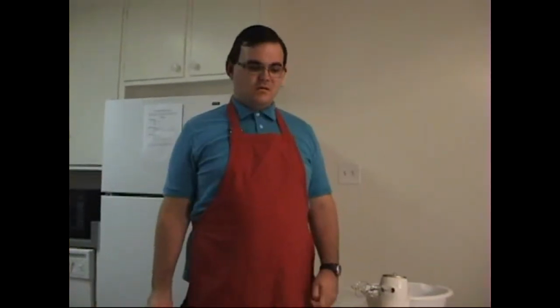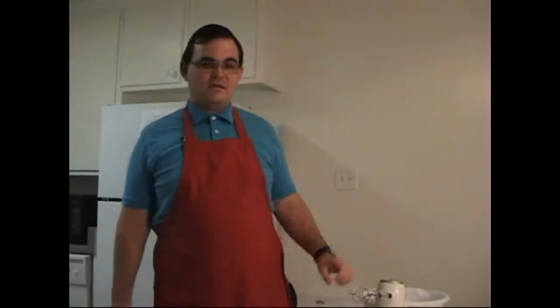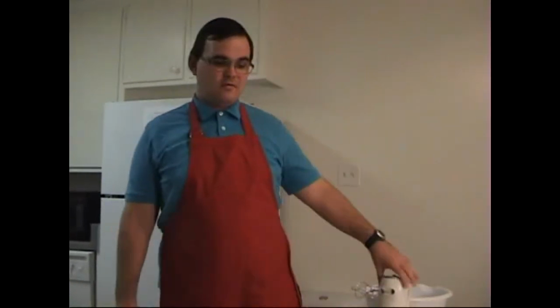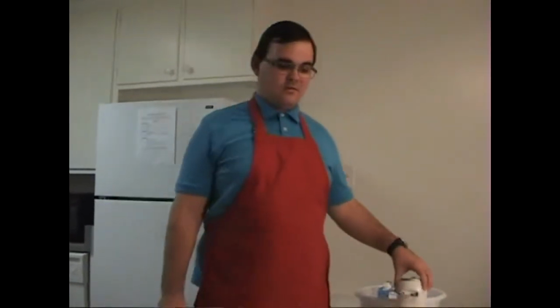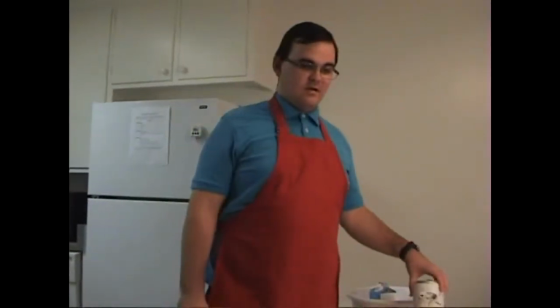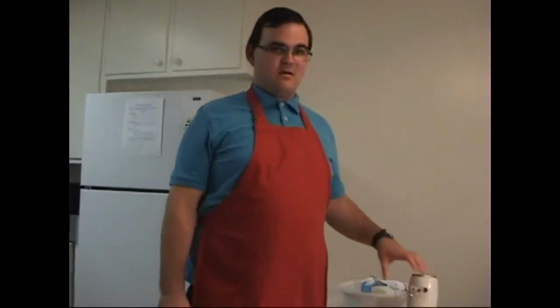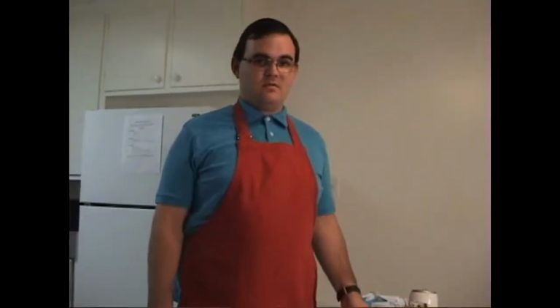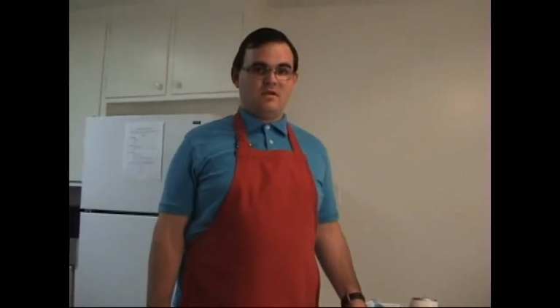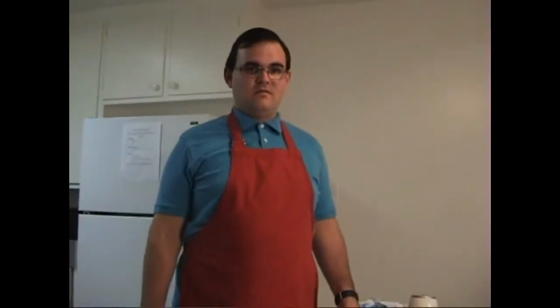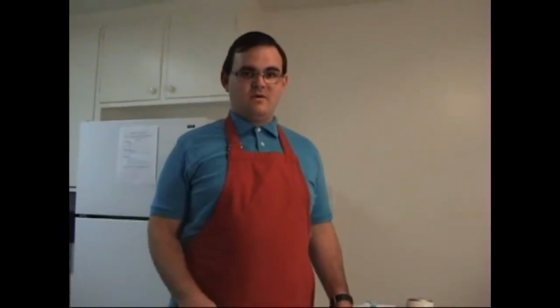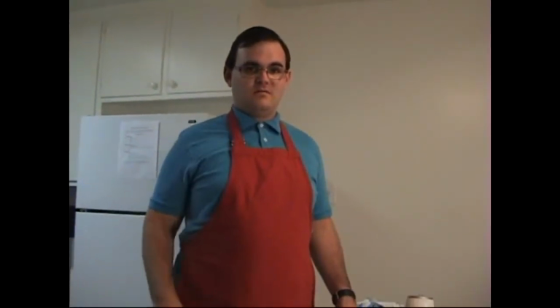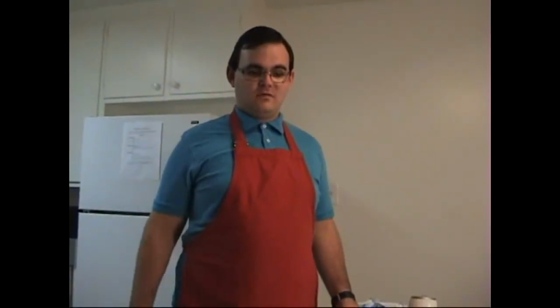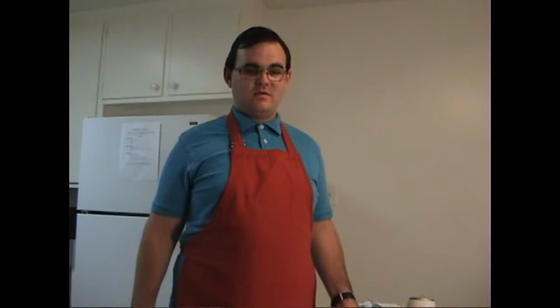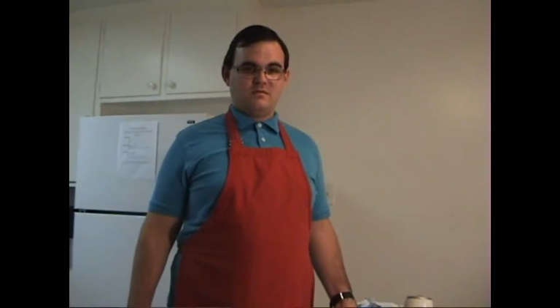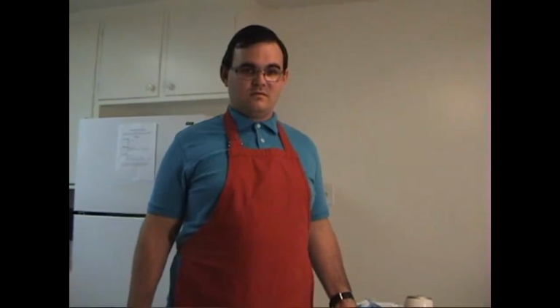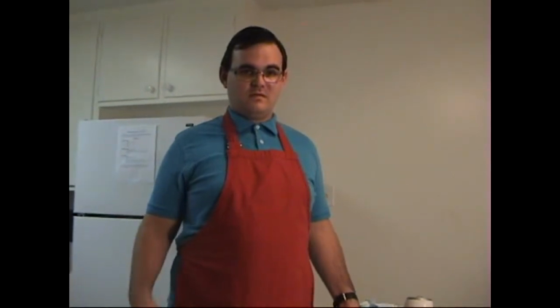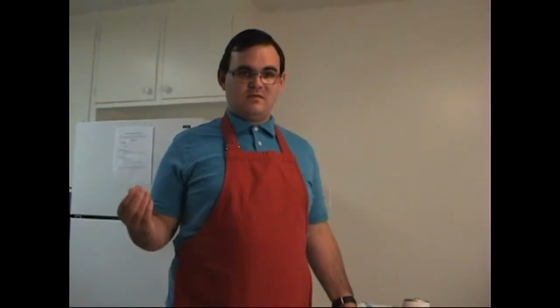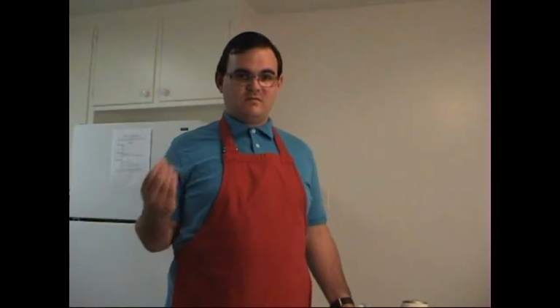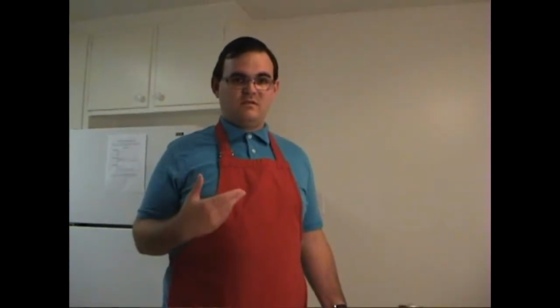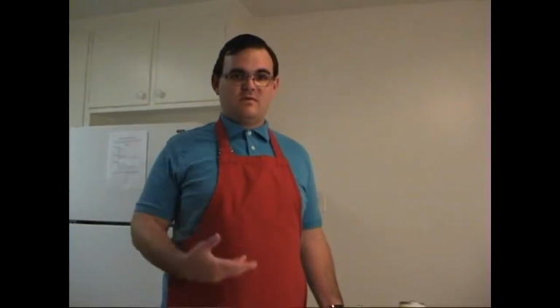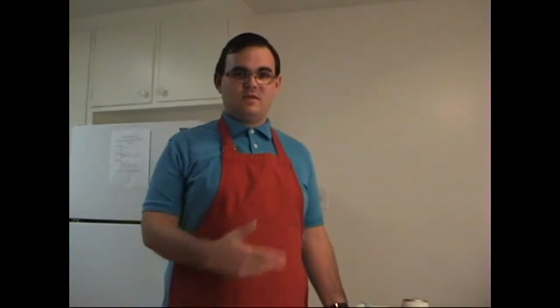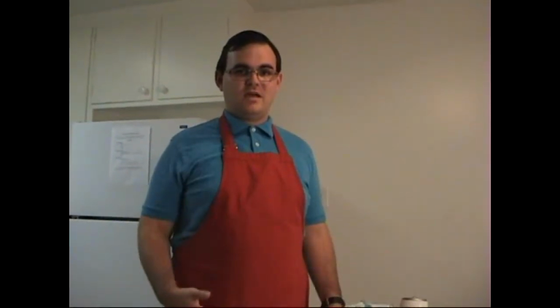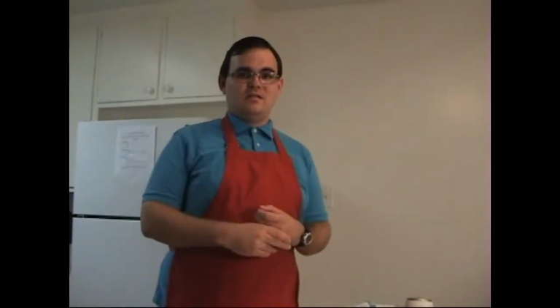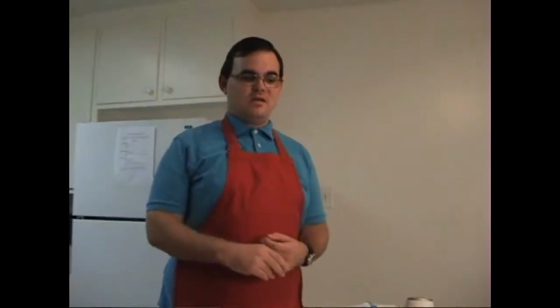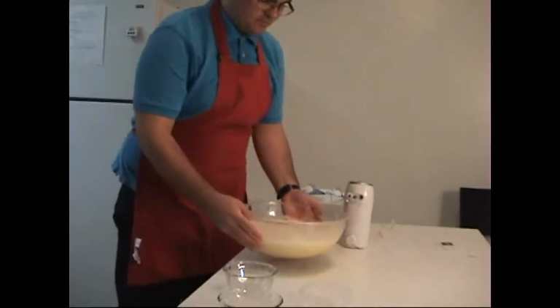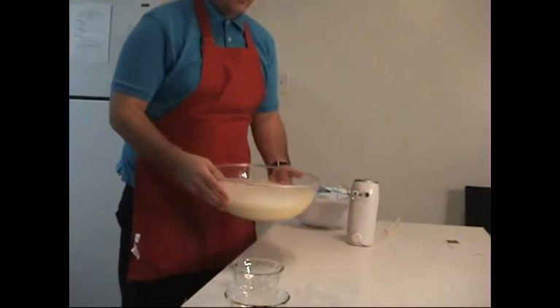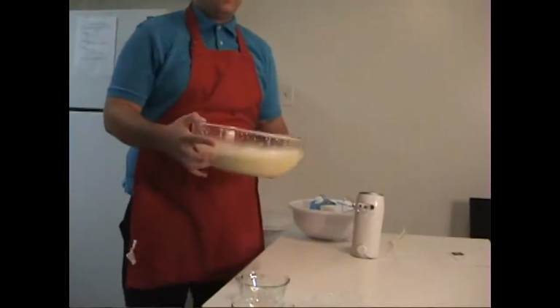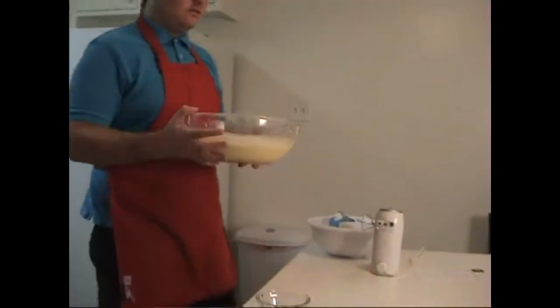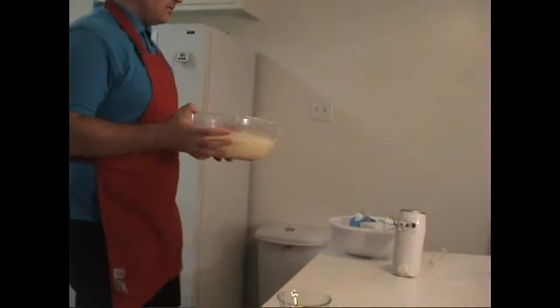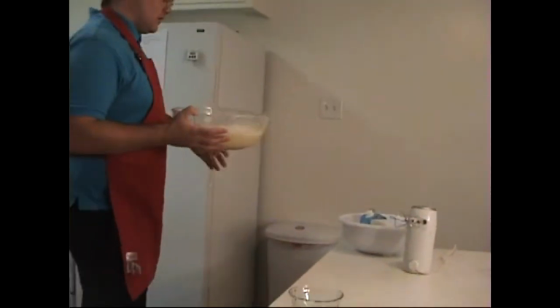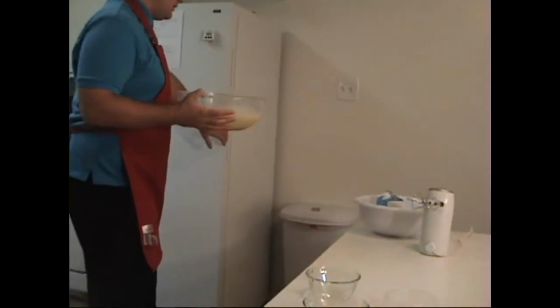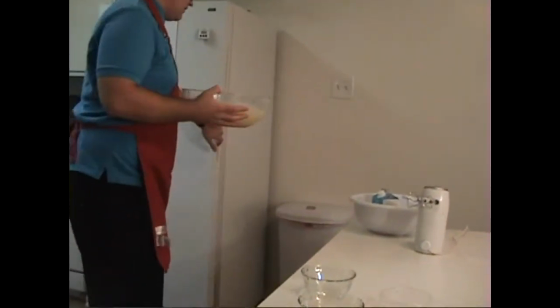Now that we've combined all the ingredients — the milk, cream, one teaspoon of vanilla, and nutmeg — put the custard into the refrigerator and let it chill.